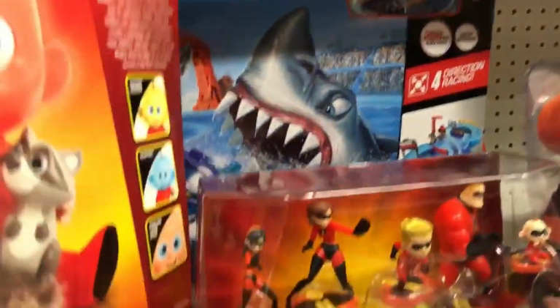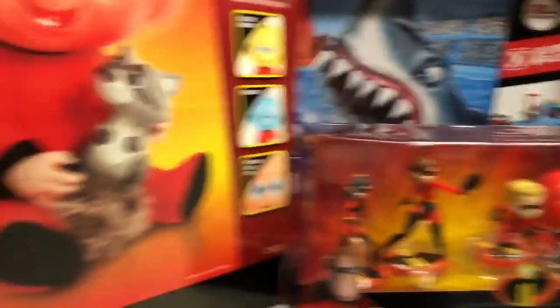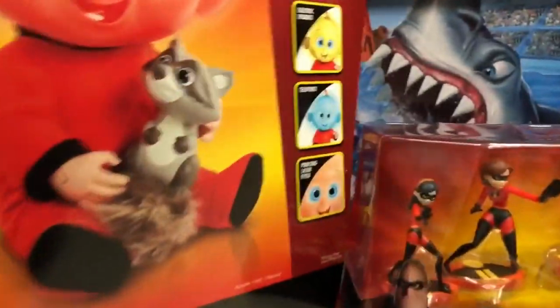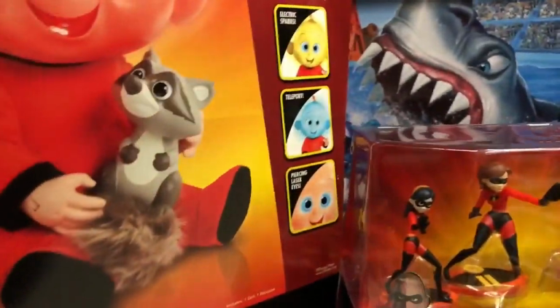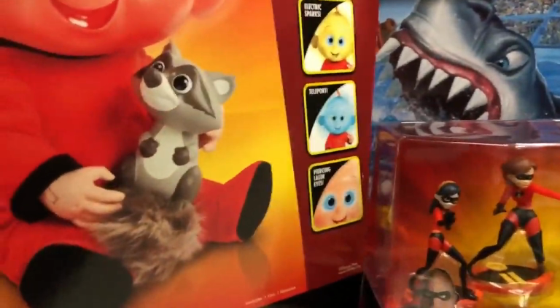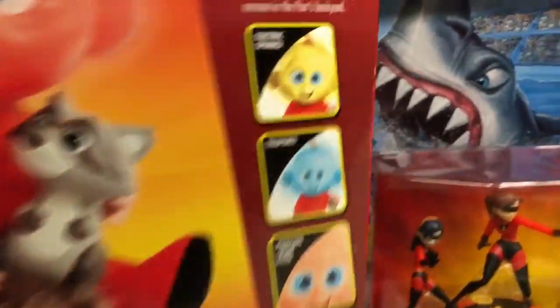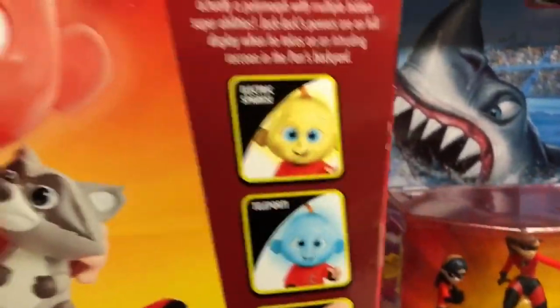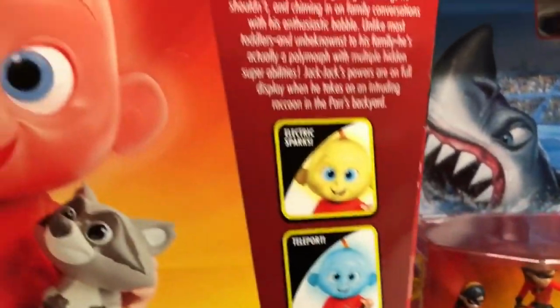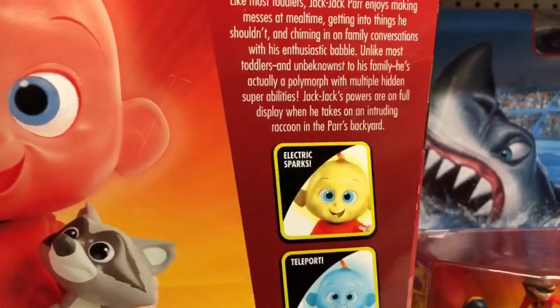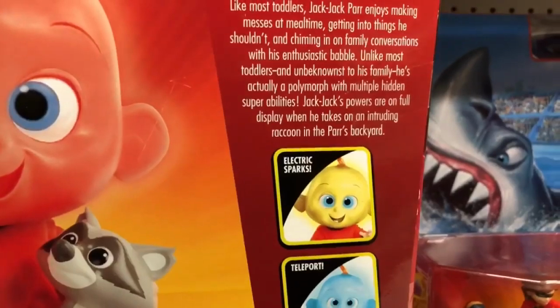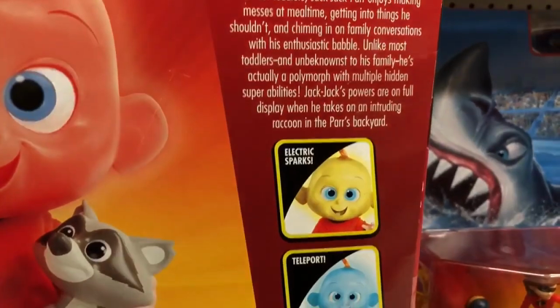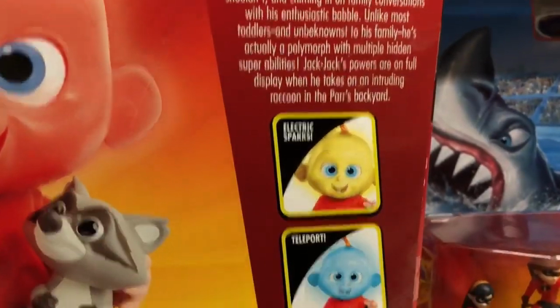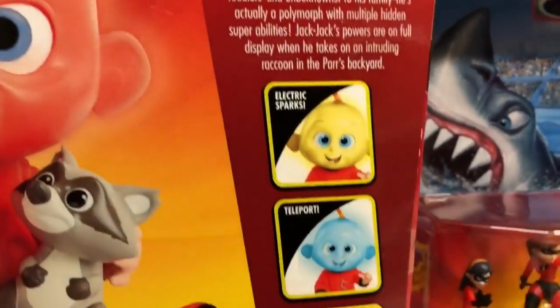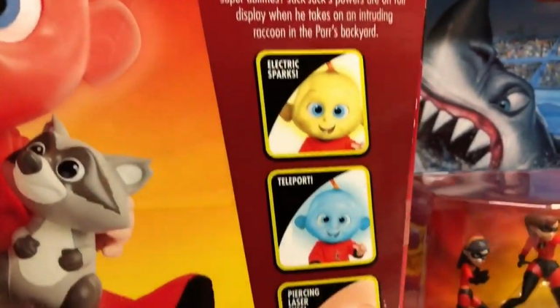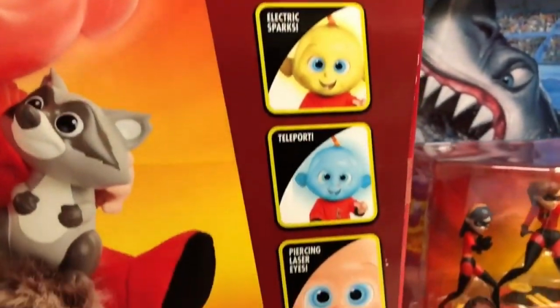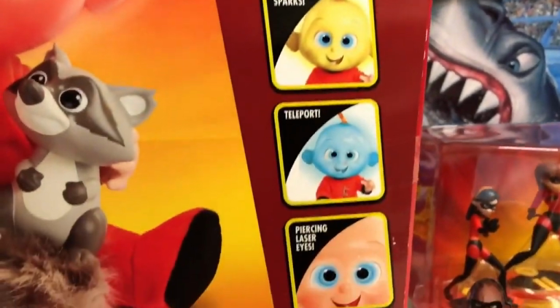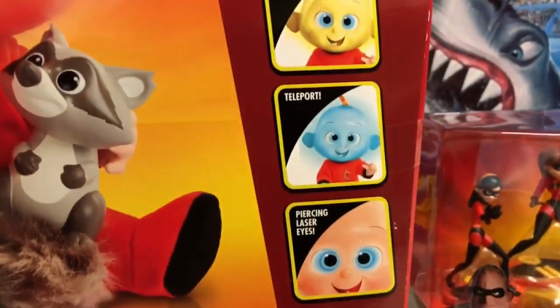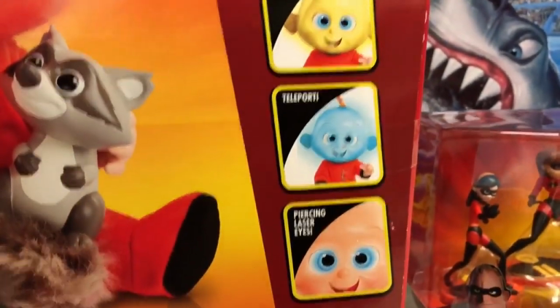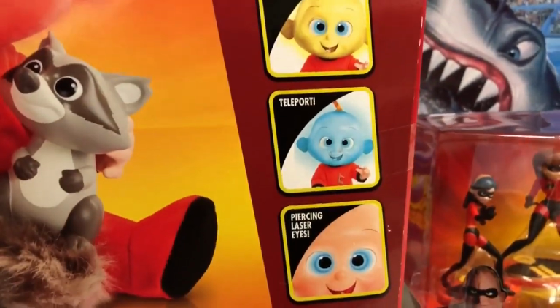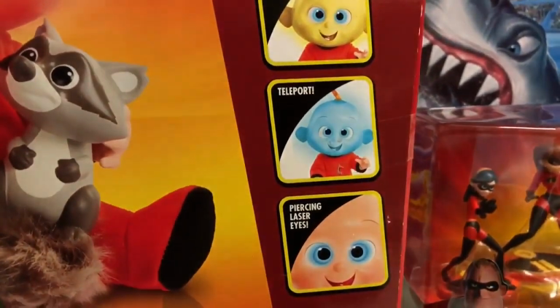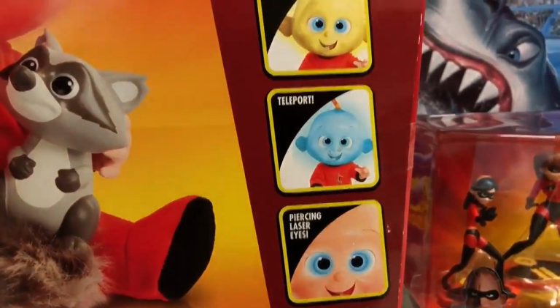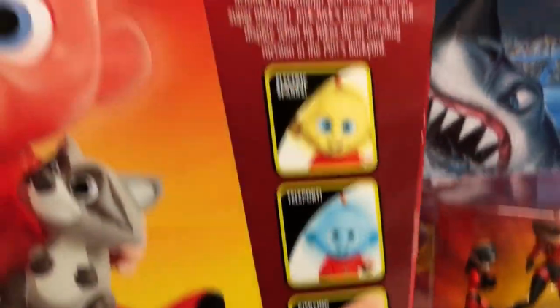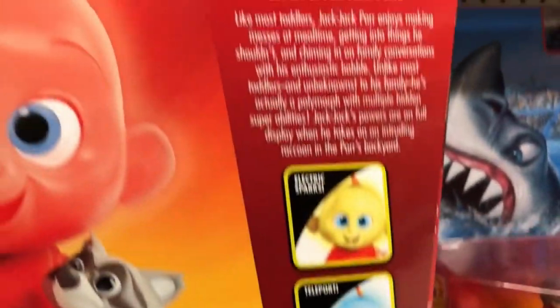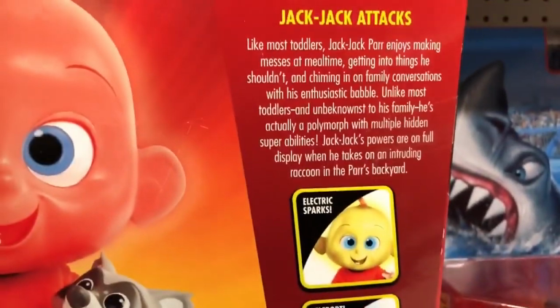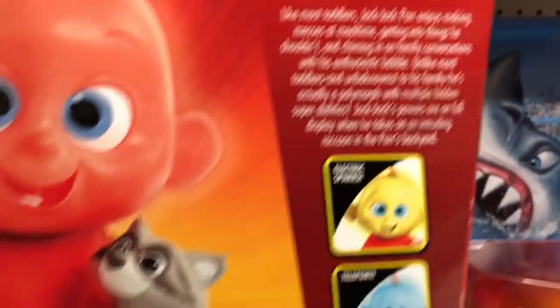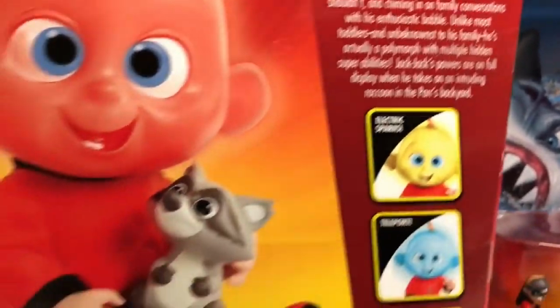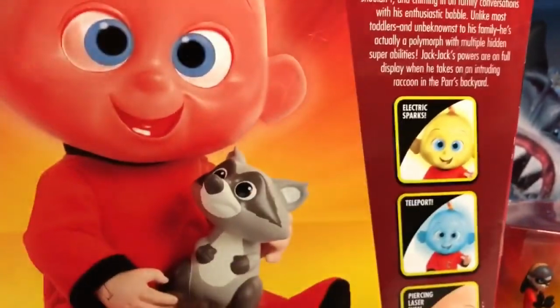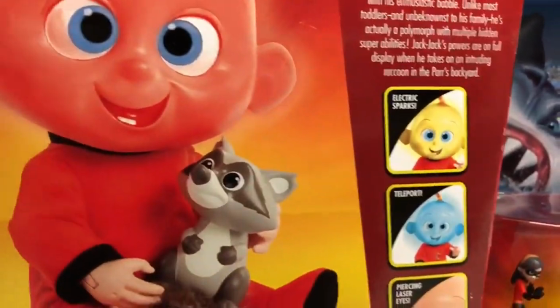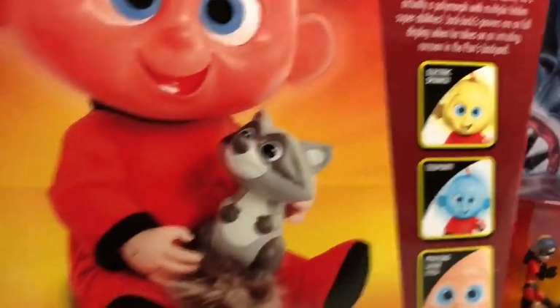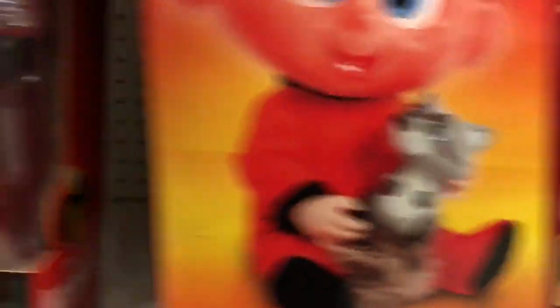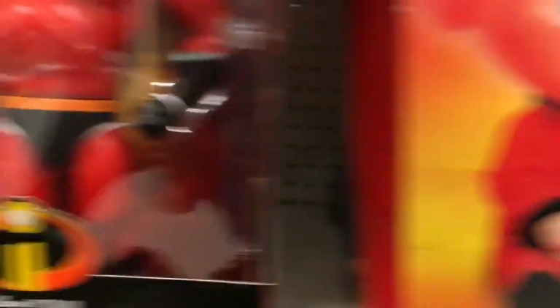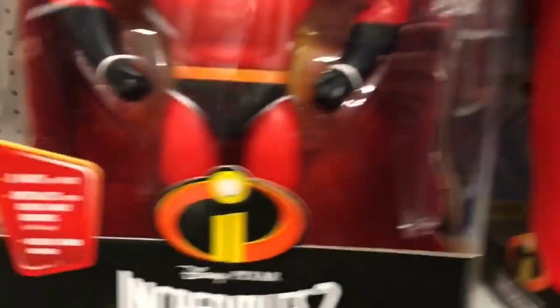On the back it shows other things he can do: electric sparks, teleports, and those piercing laser eyes again. Really cool.